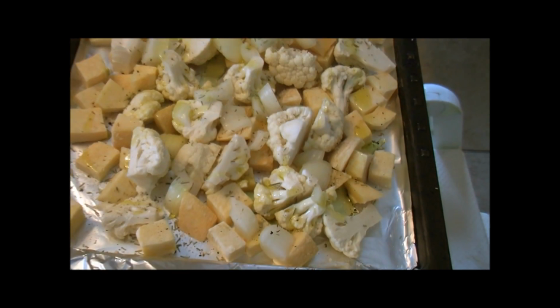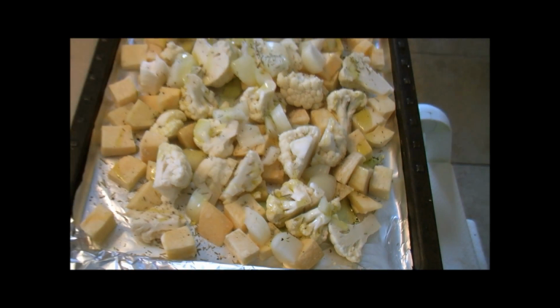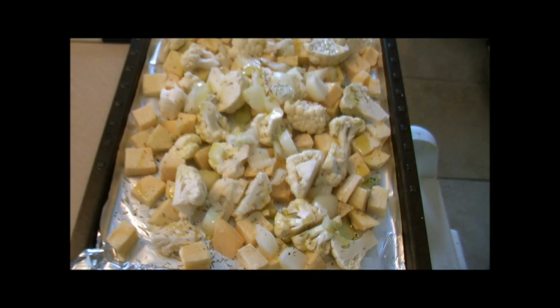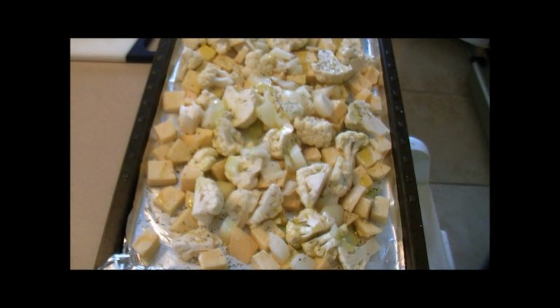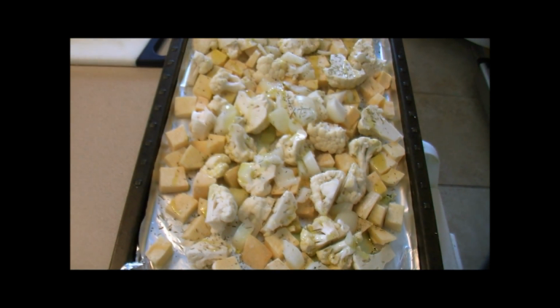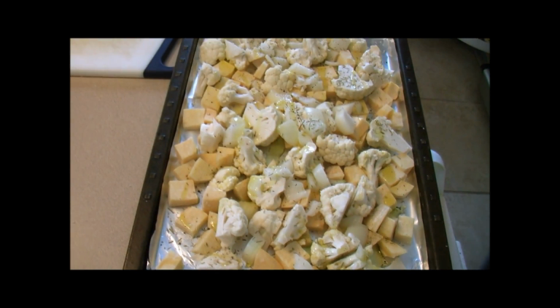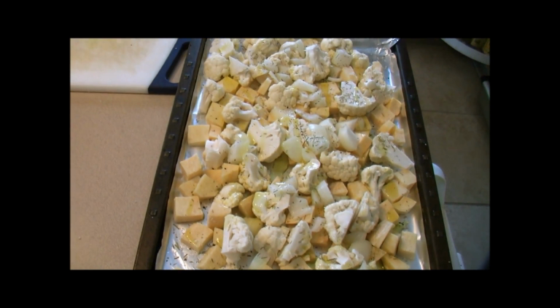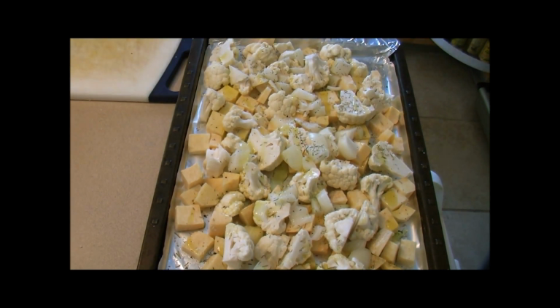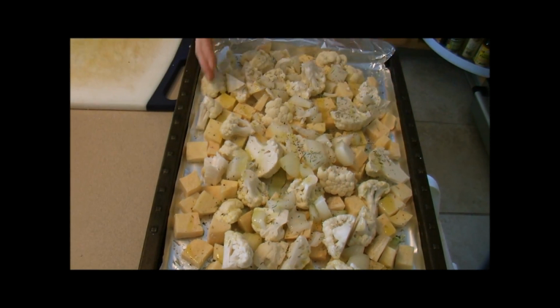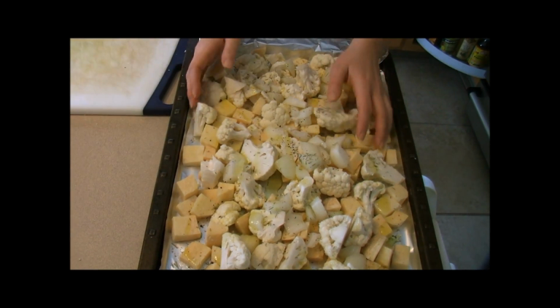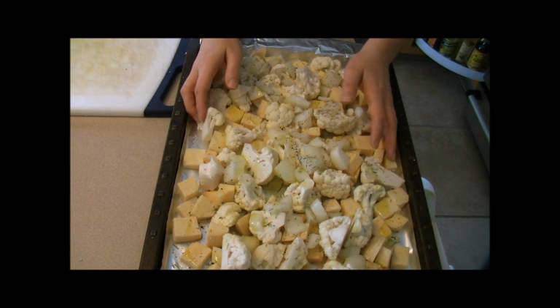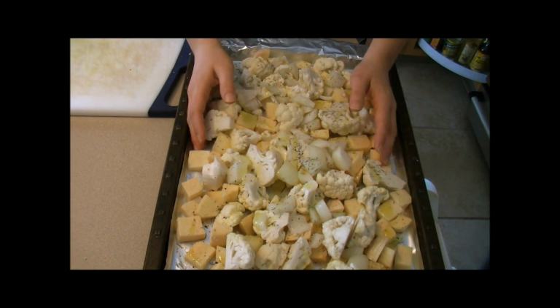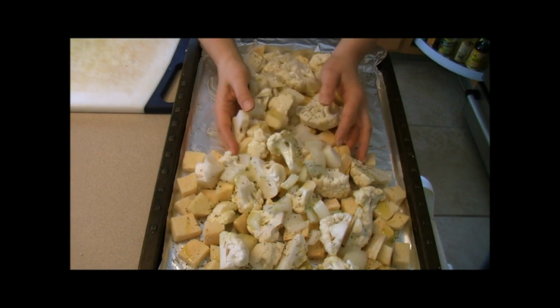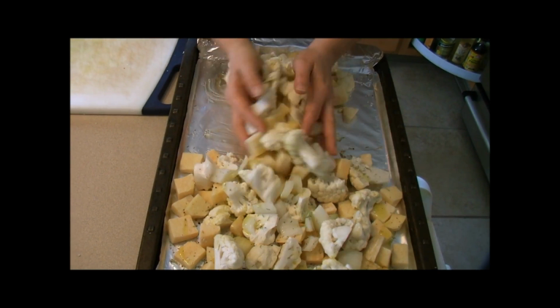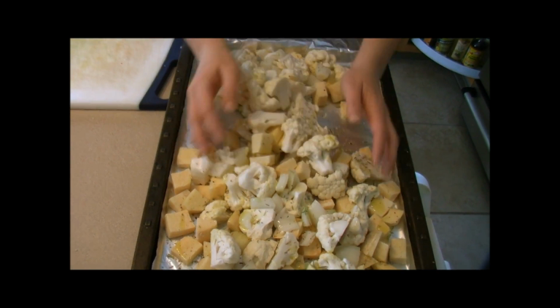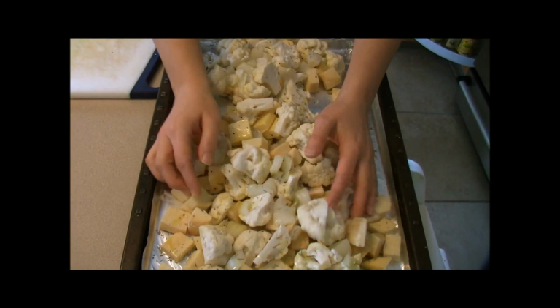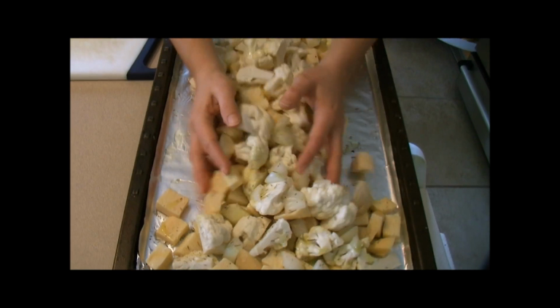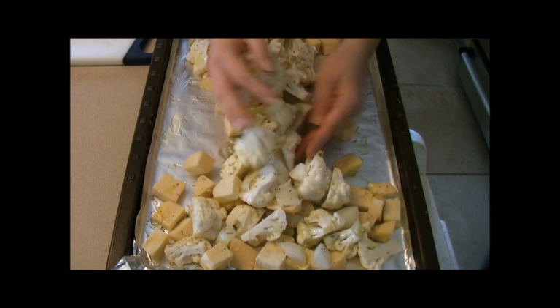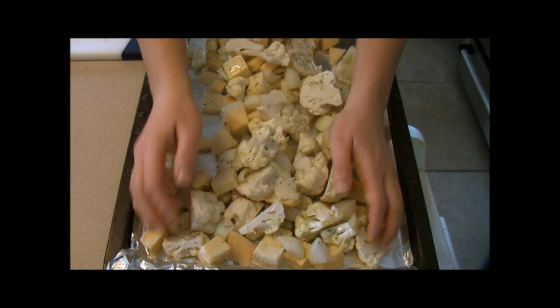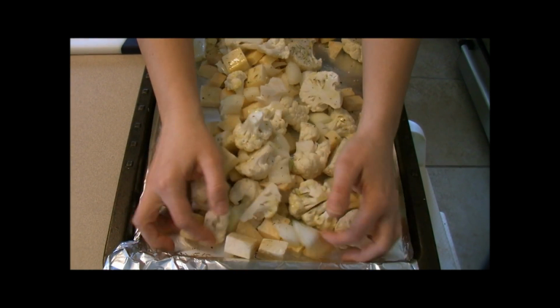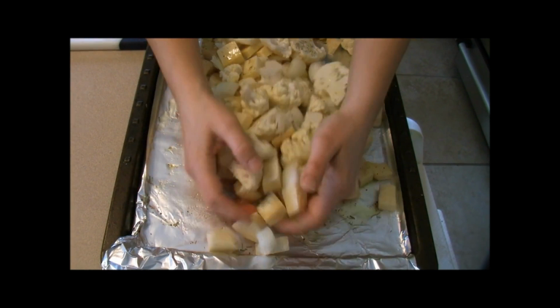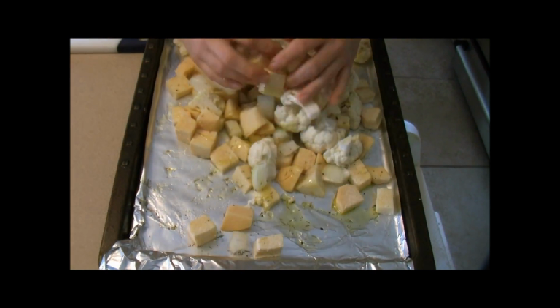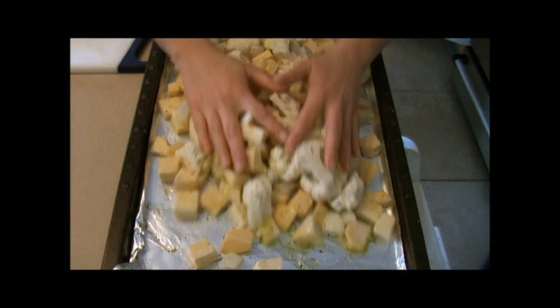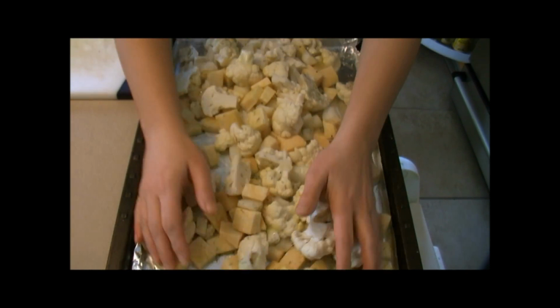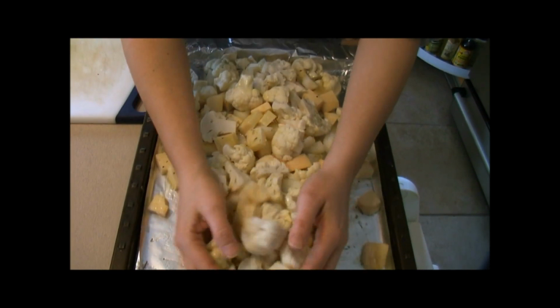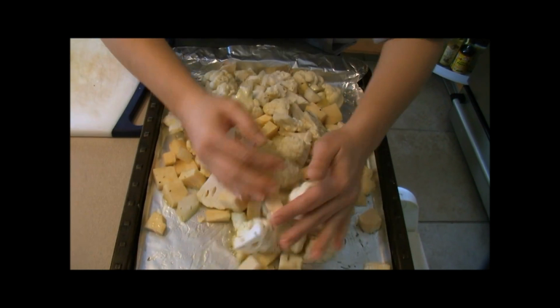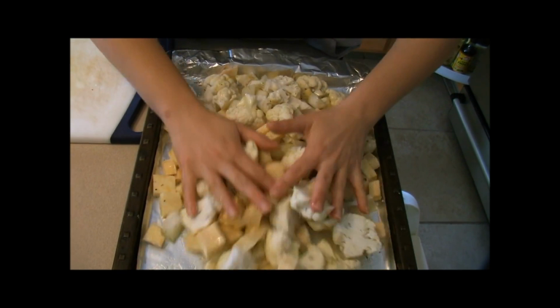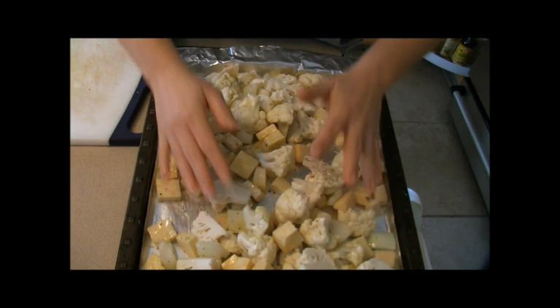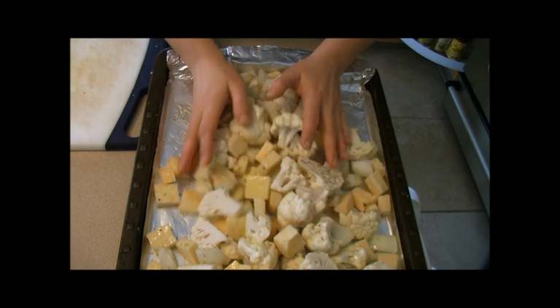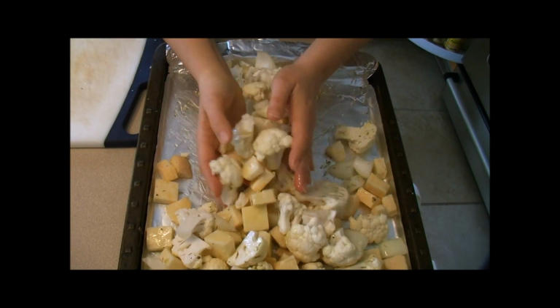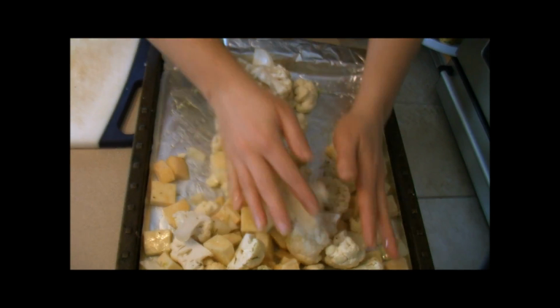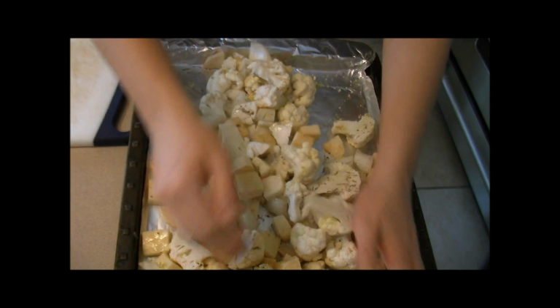We're using about three tablespoons of olive oil. I'll just do it with my hands — it's a lot easier. We're going to toss everything with our hands and try to get it all coated with the oil.